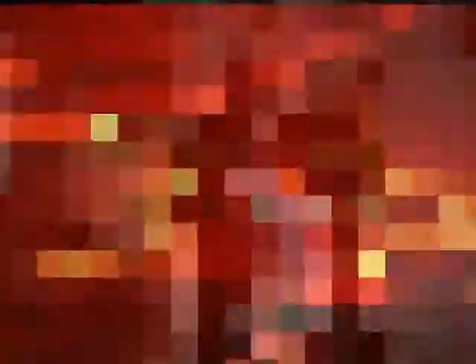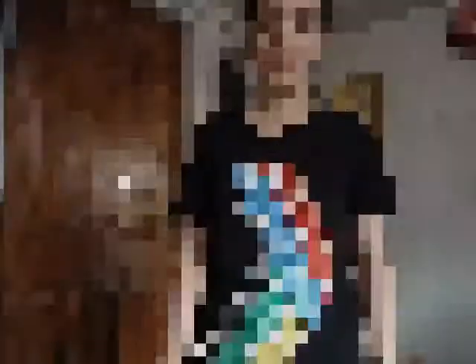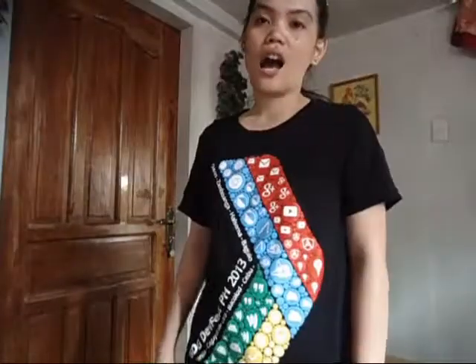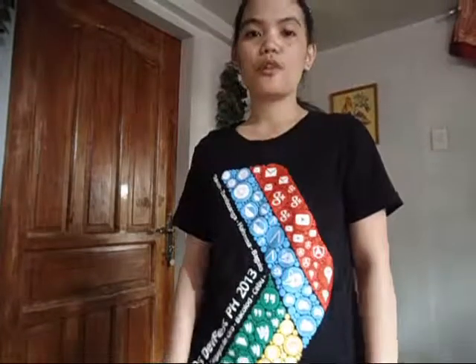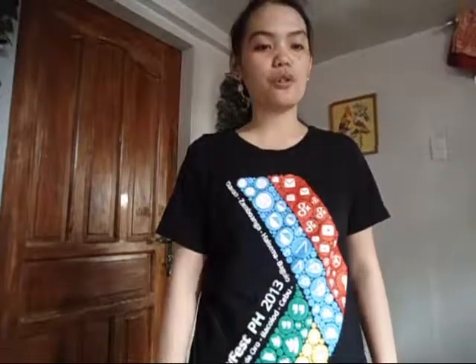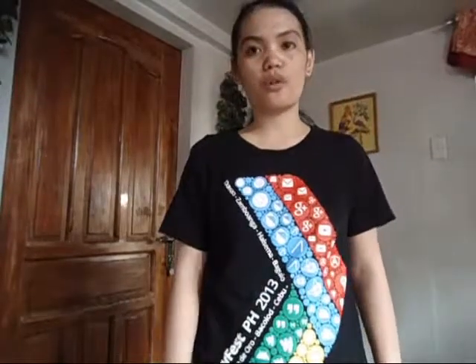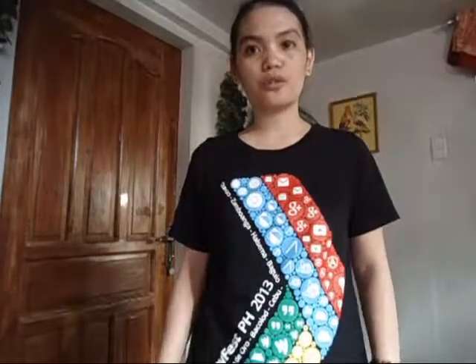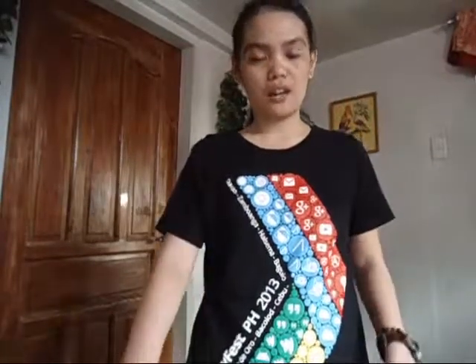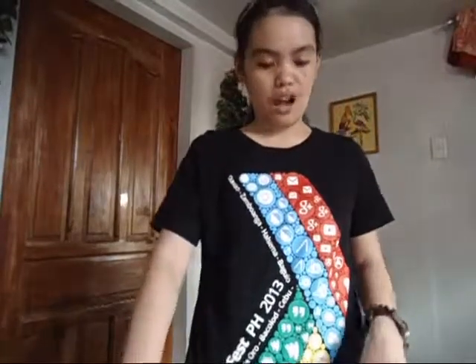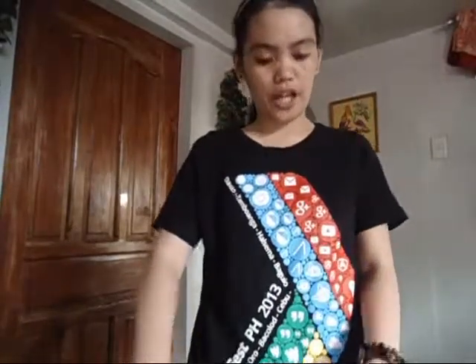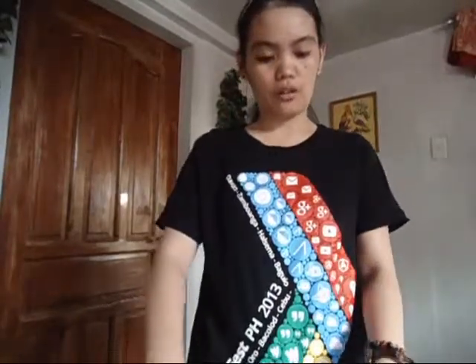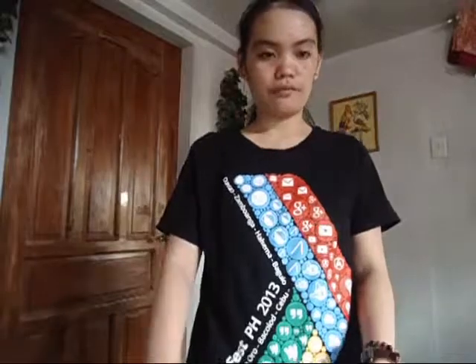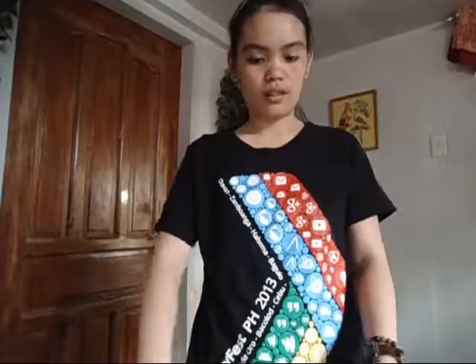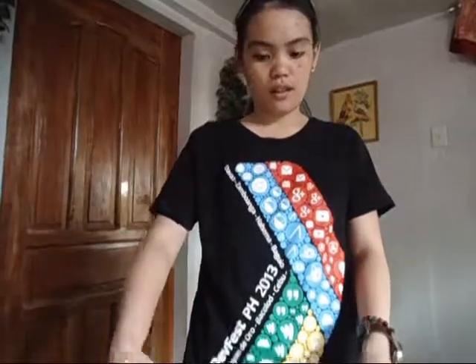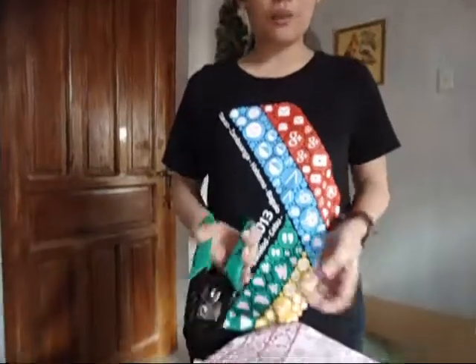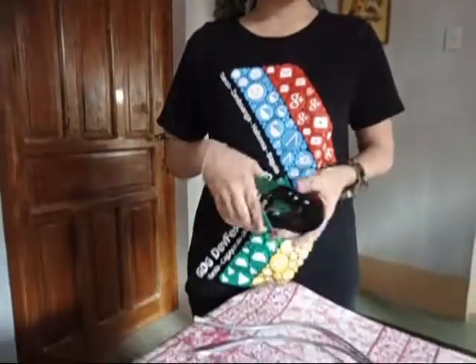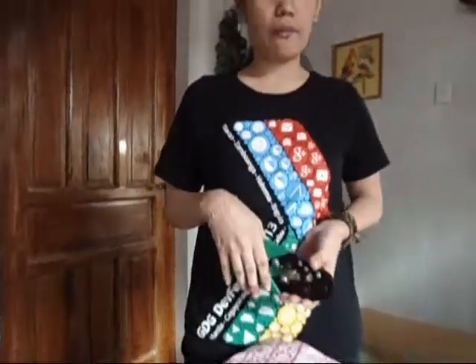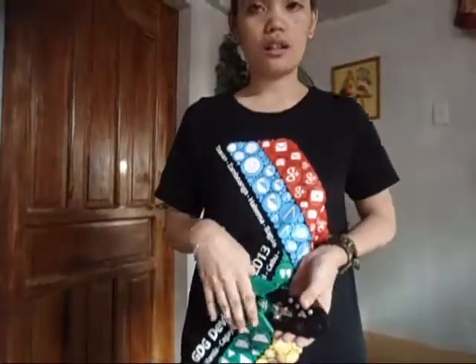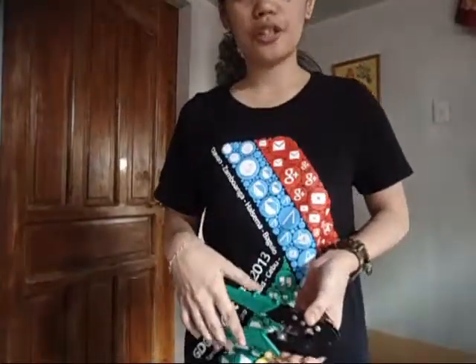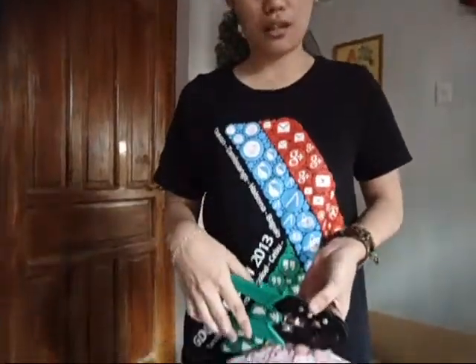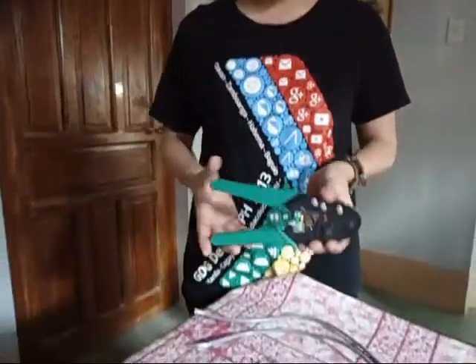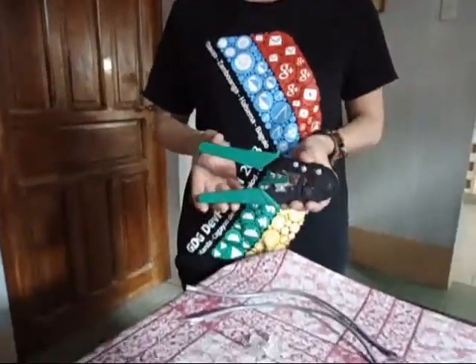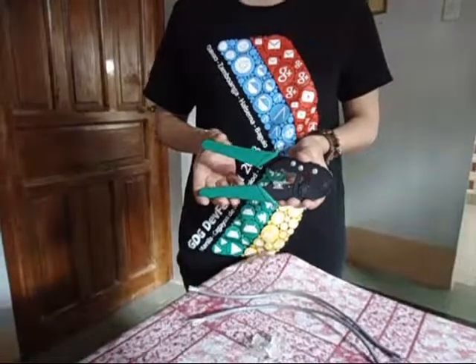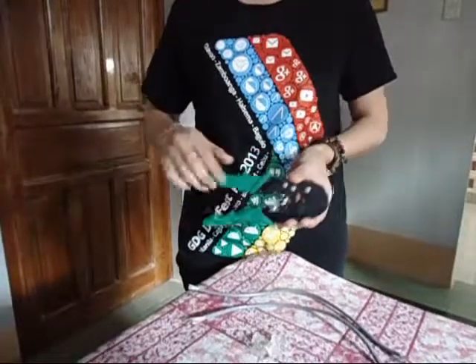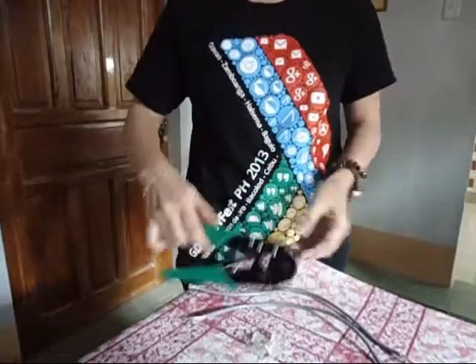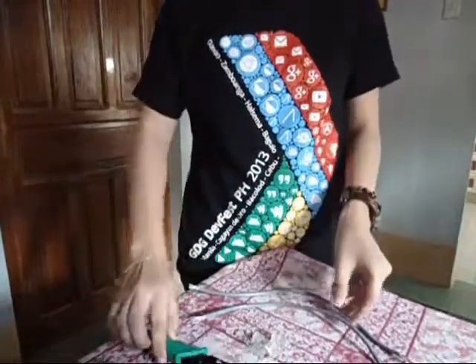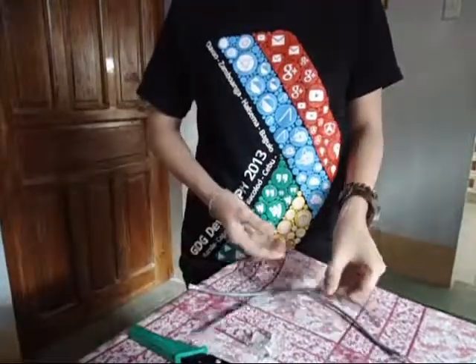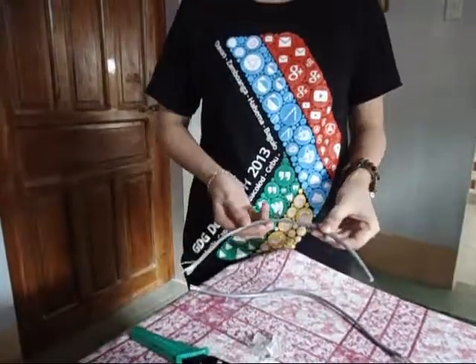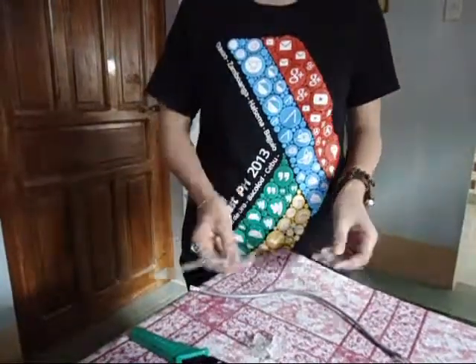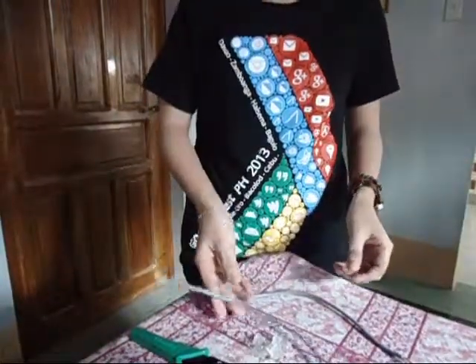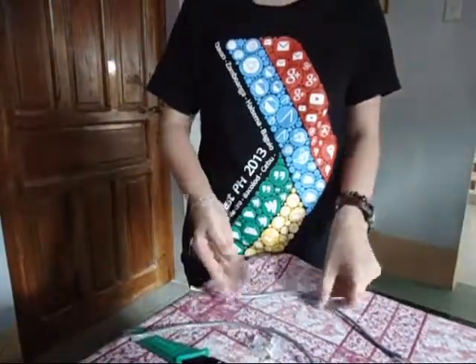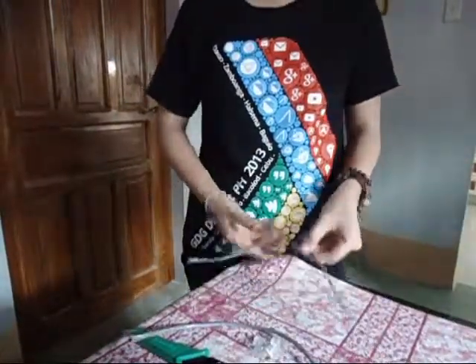Hello, I'm going to show you how to make a network cable. To make a network cable, things you'll need: a crimping tool, a UTP cable, and RJ45.